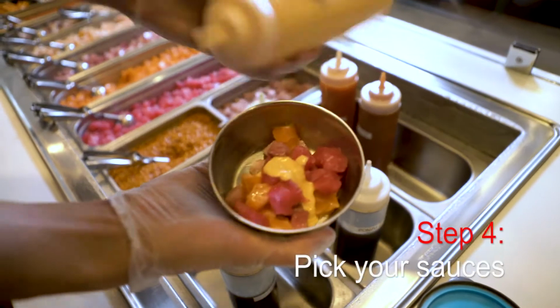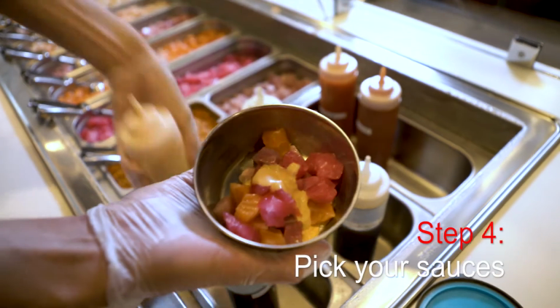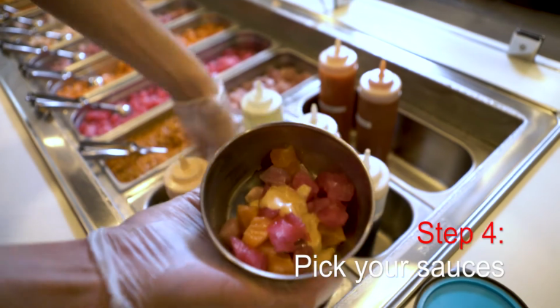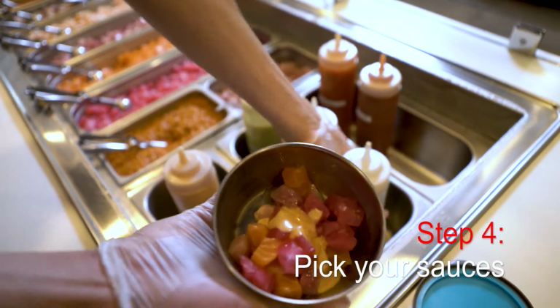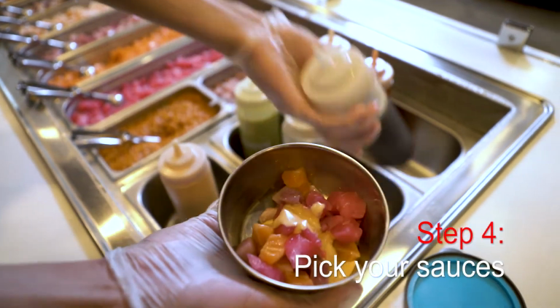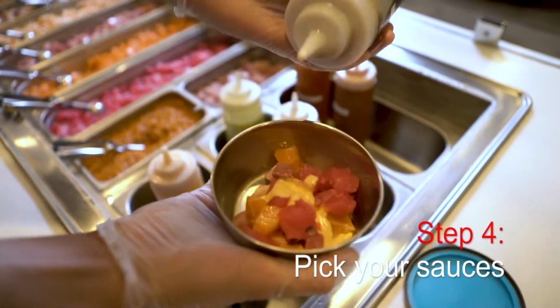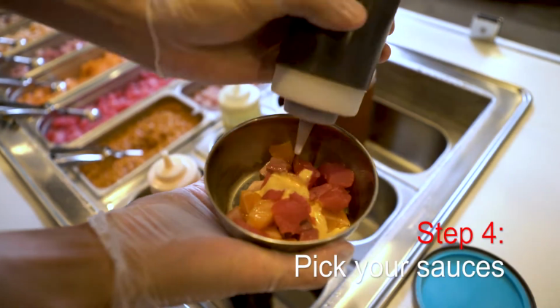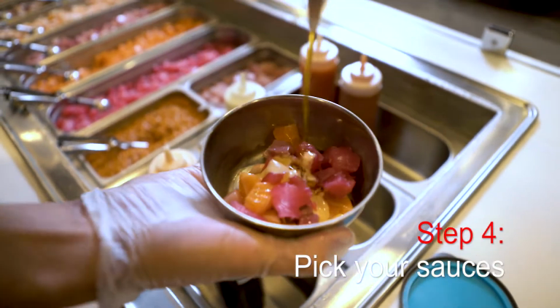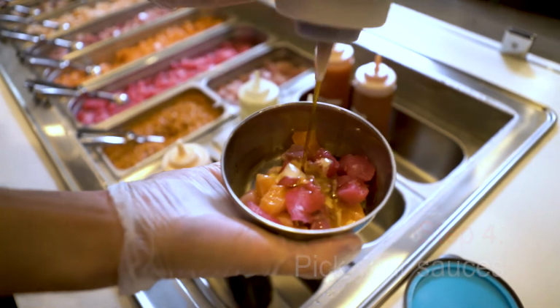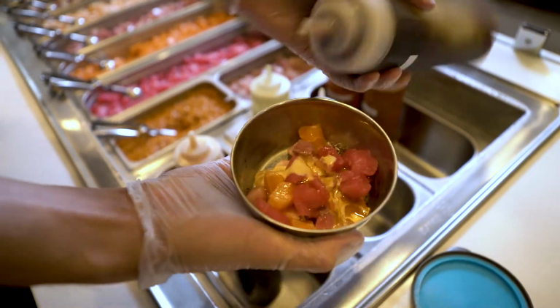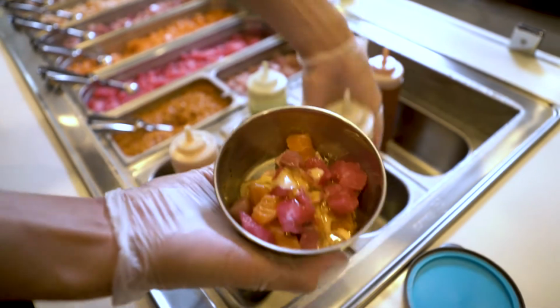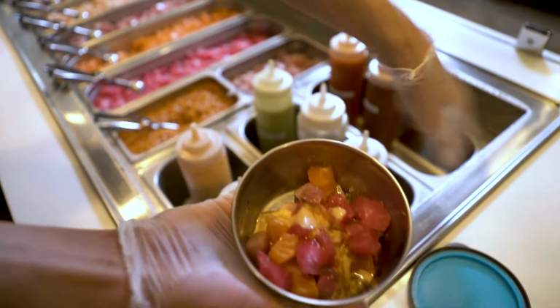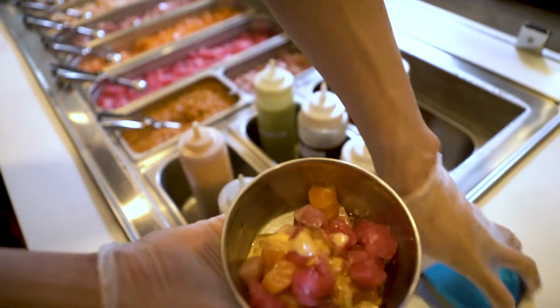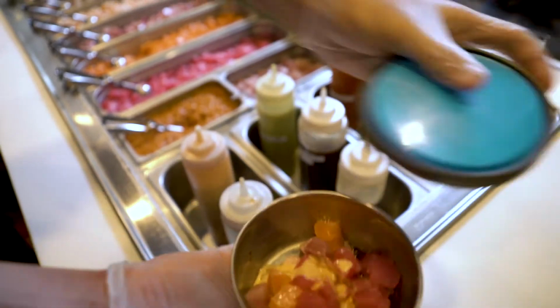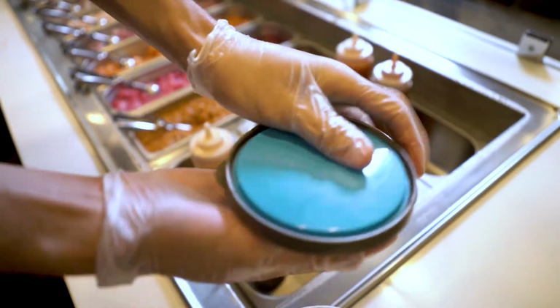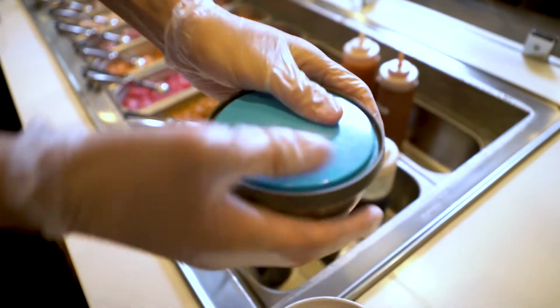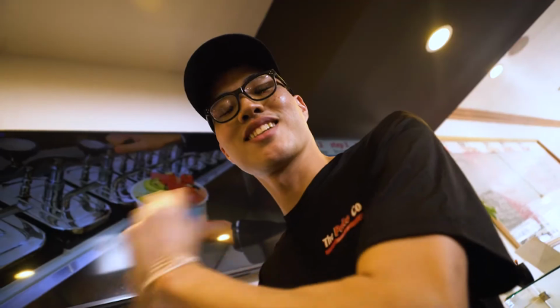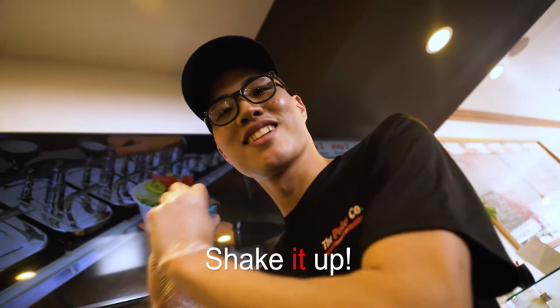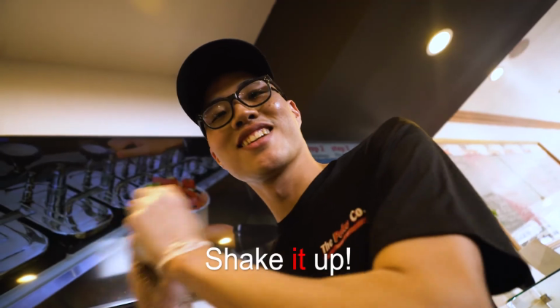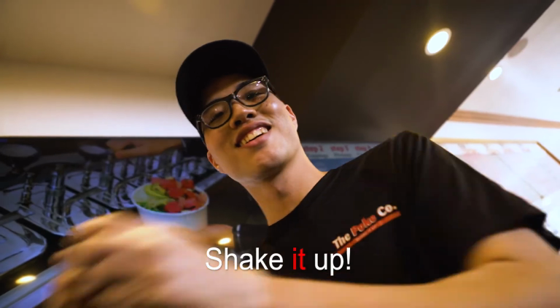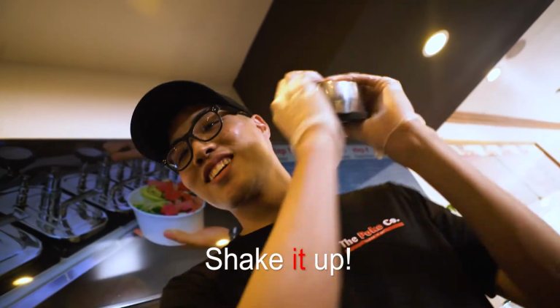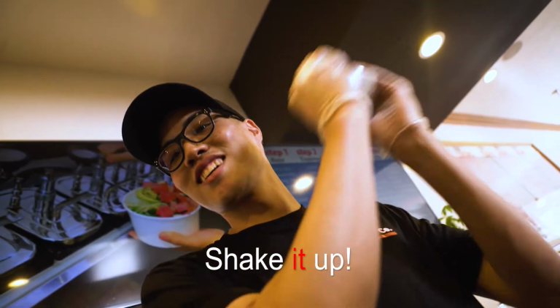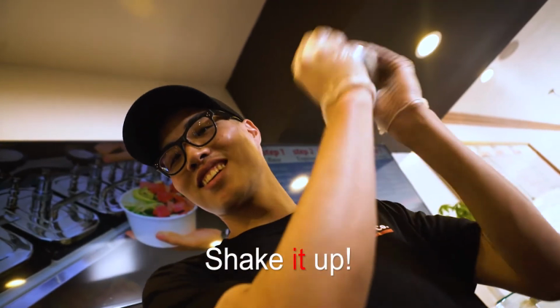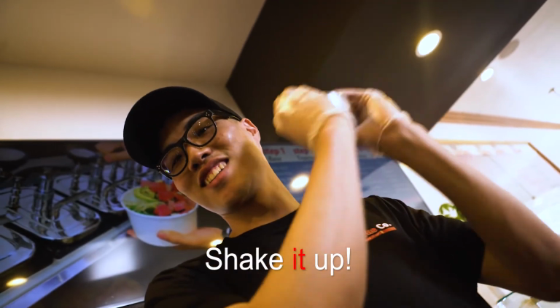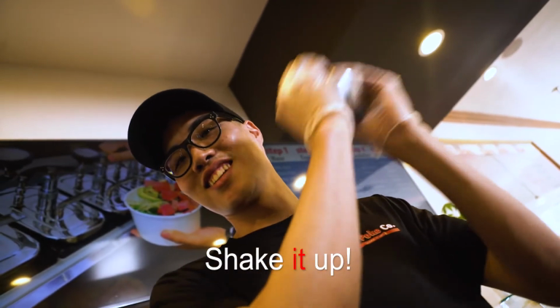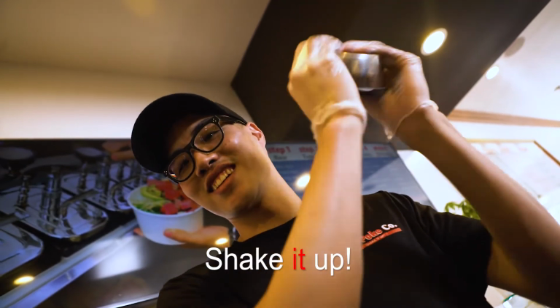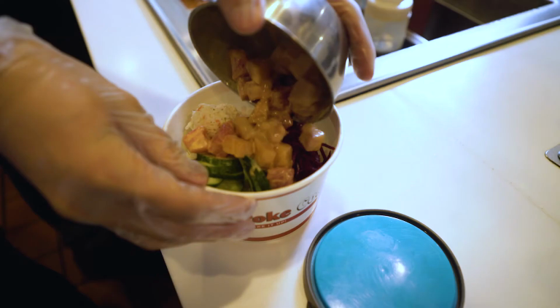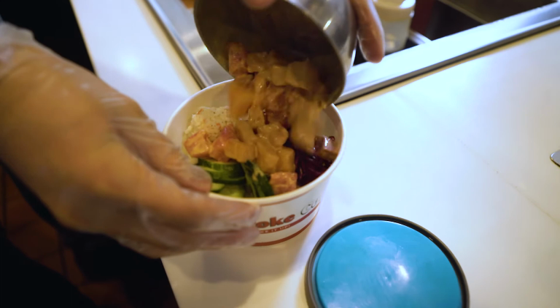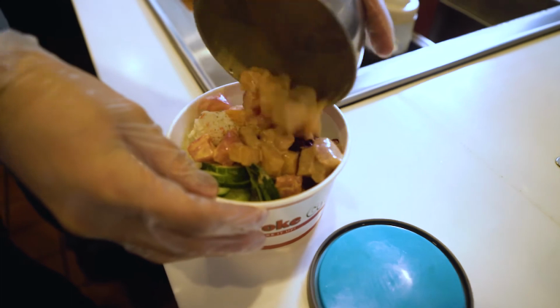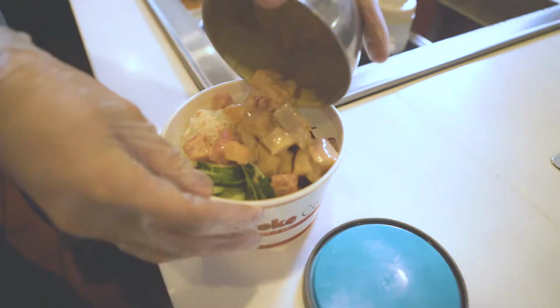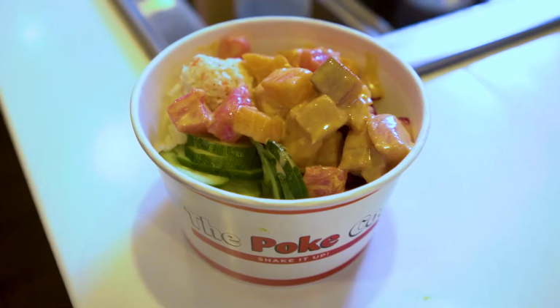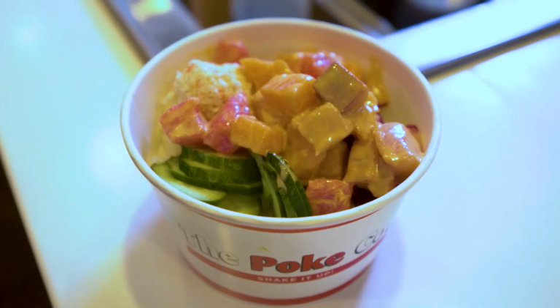Step 4: Top your poke with one of six amazing dressings. We put your protein into a covered bowl and shake it up — we never massage your food like other poke places. That's the PokeCo difference.